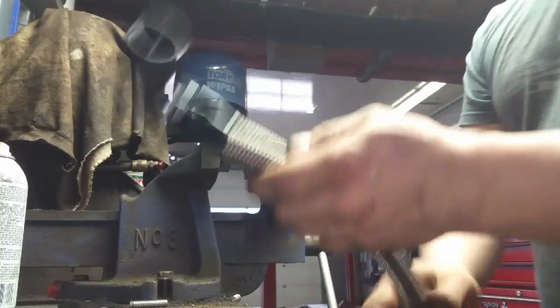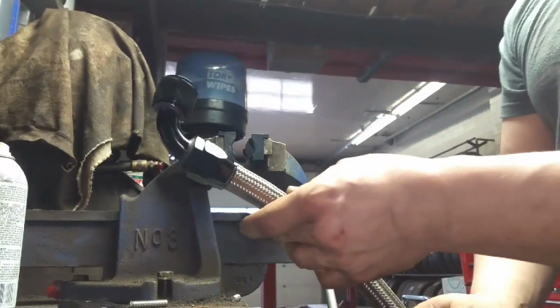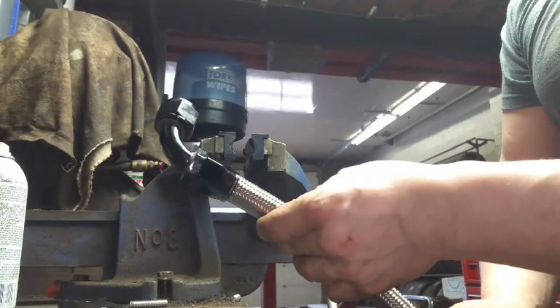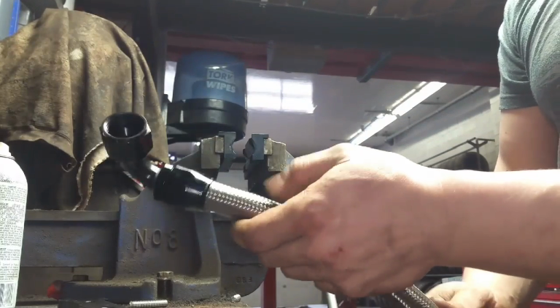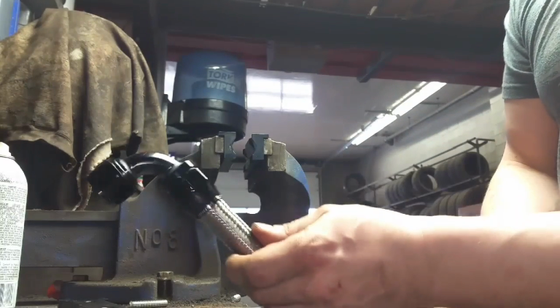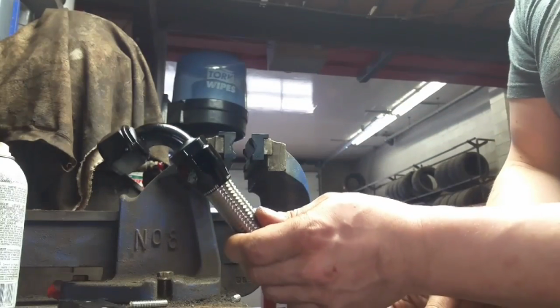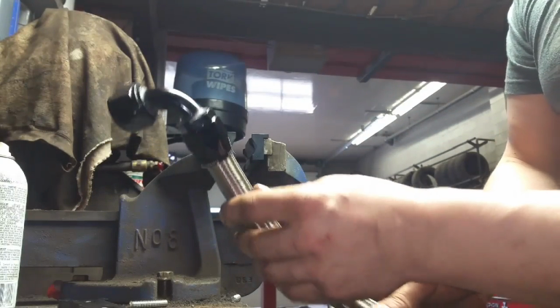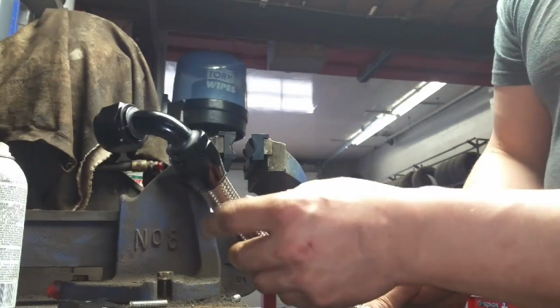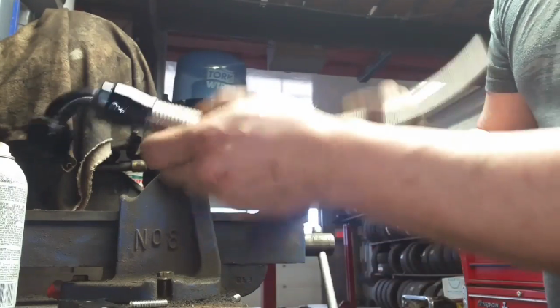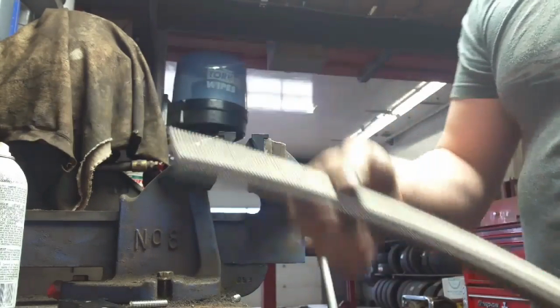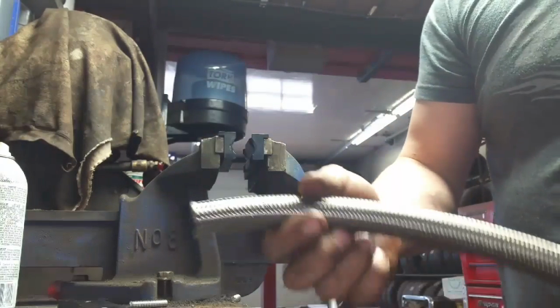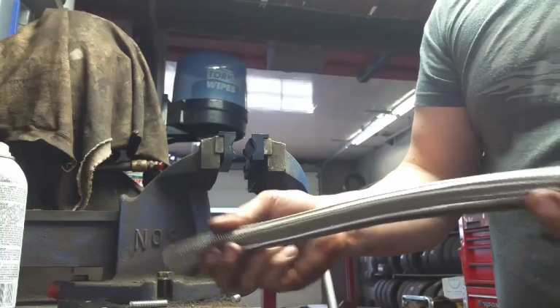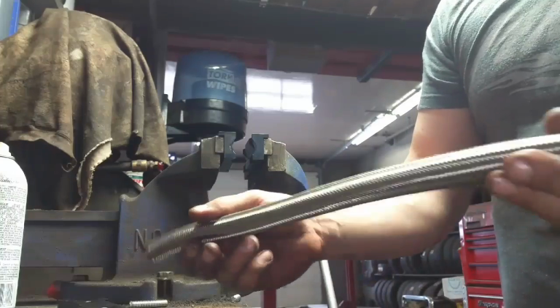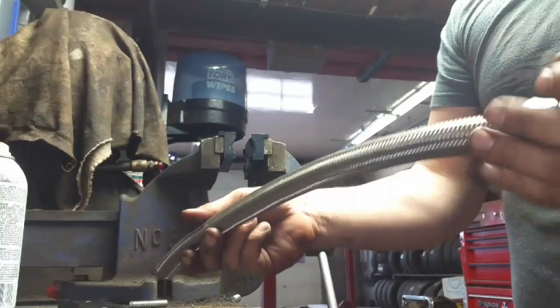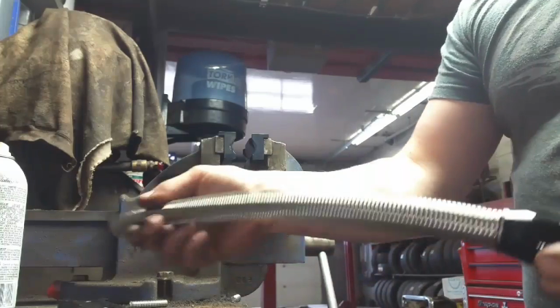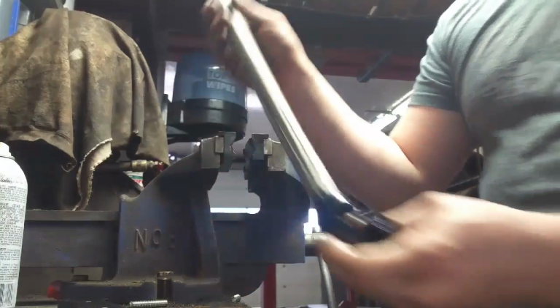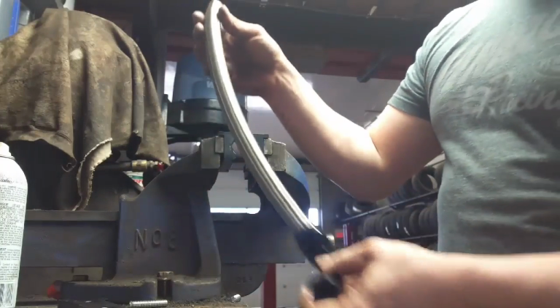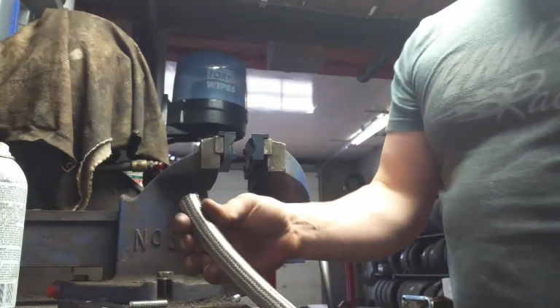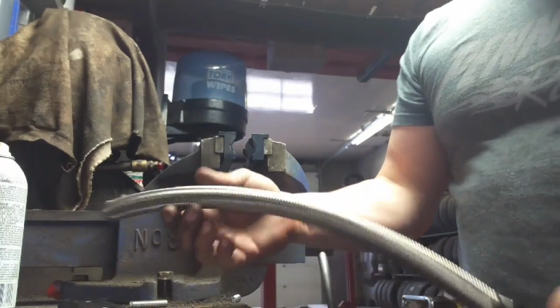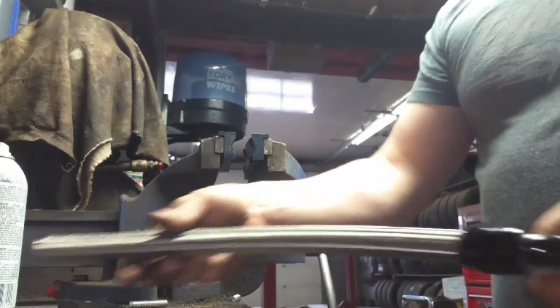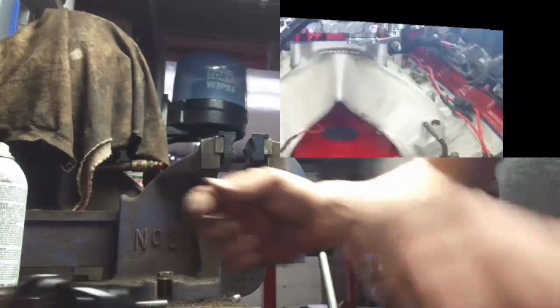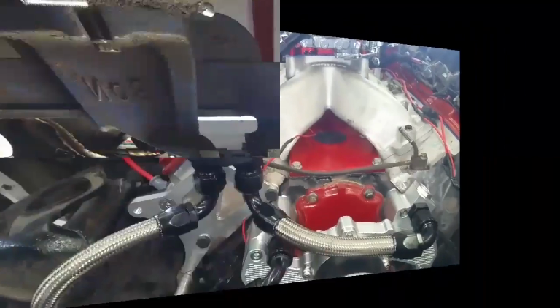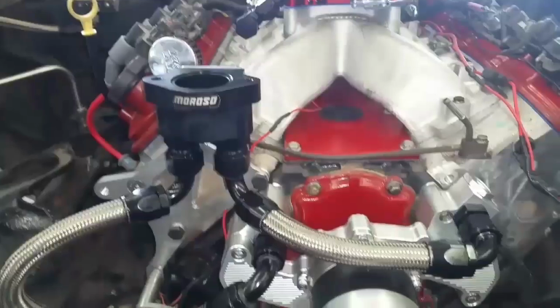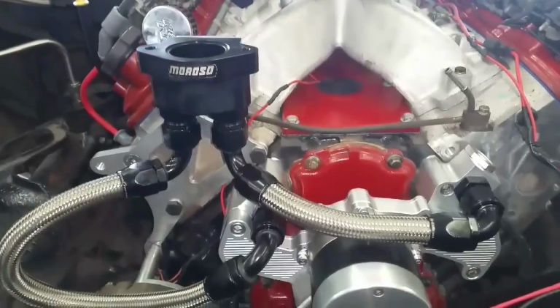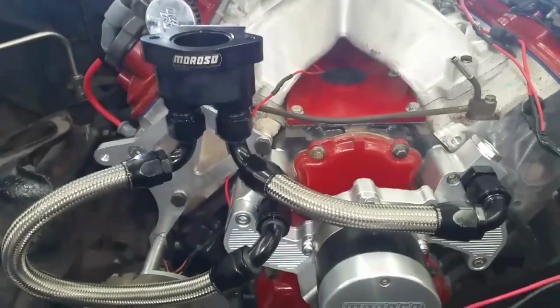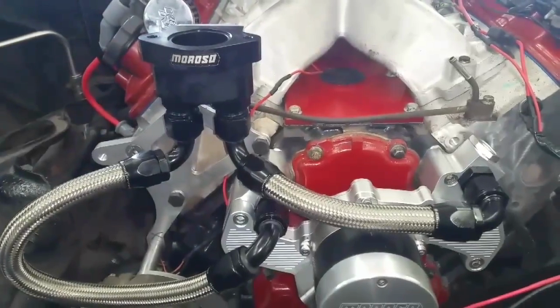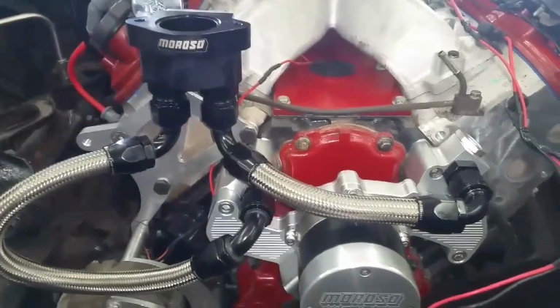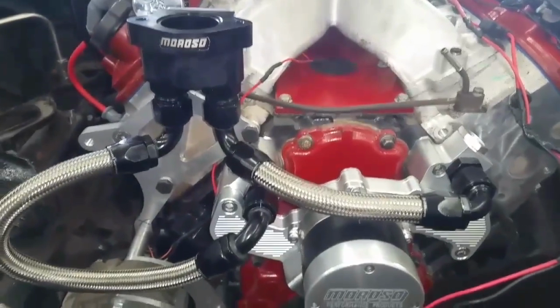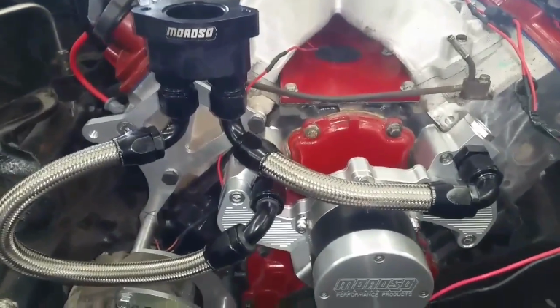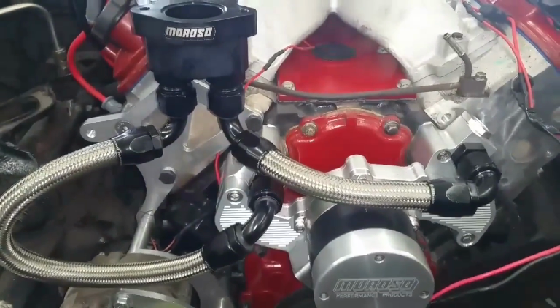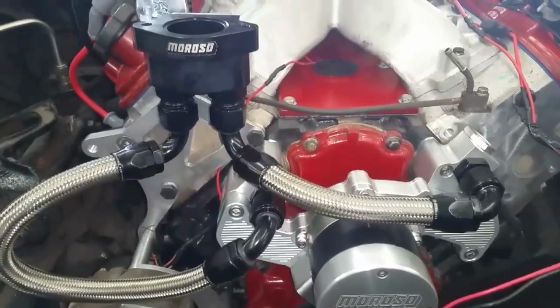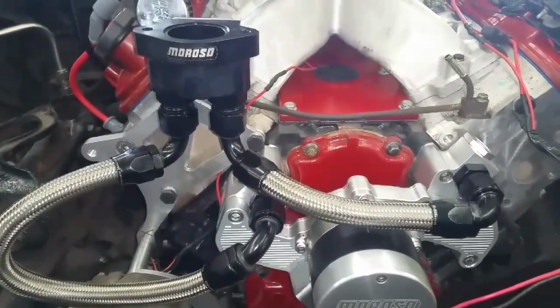Make sure you get it nice and tight. That's how you make an AN fitting — just like that. Now we do the other side. Make sure we line everything up how we want it from end to end, and it will be good to go.